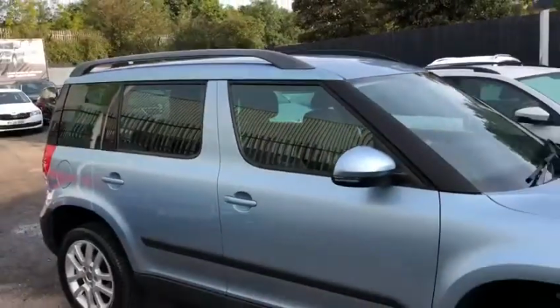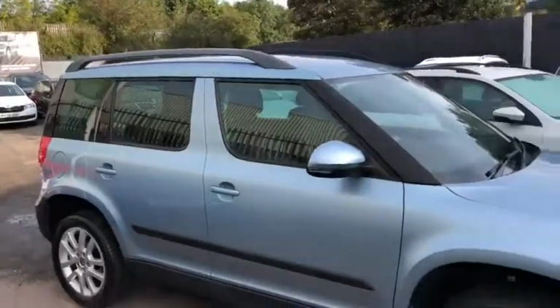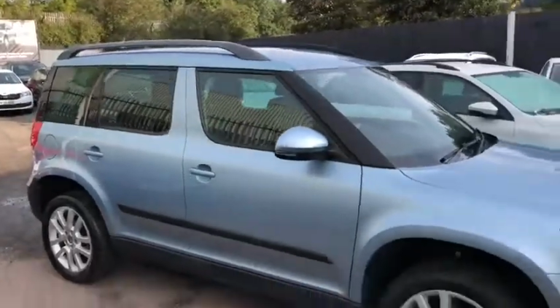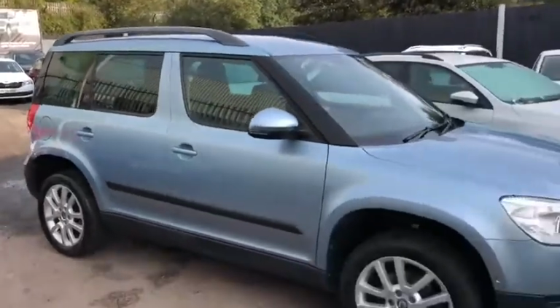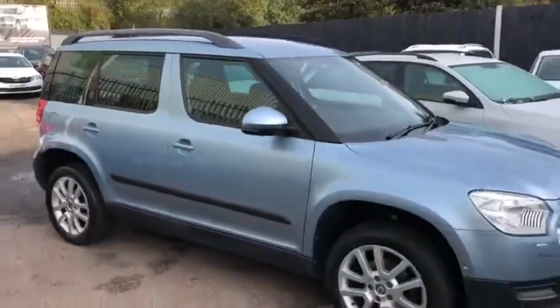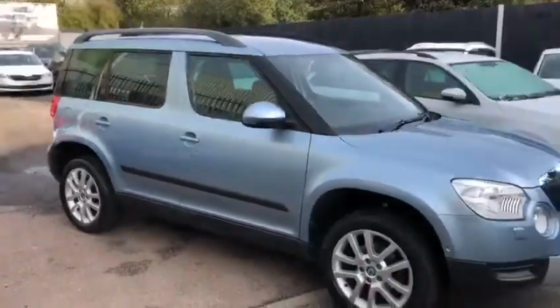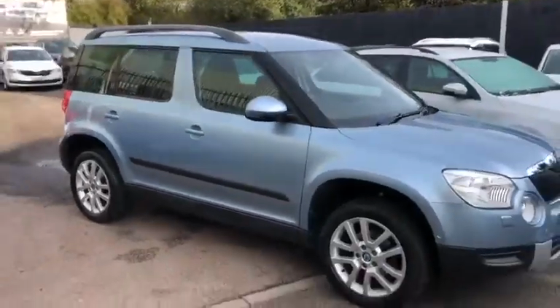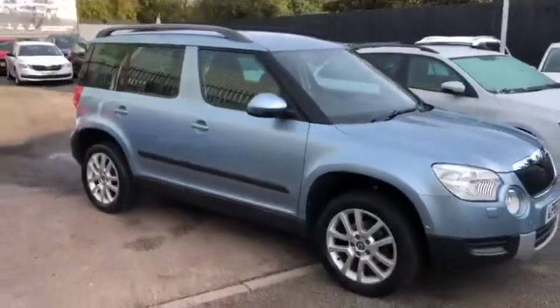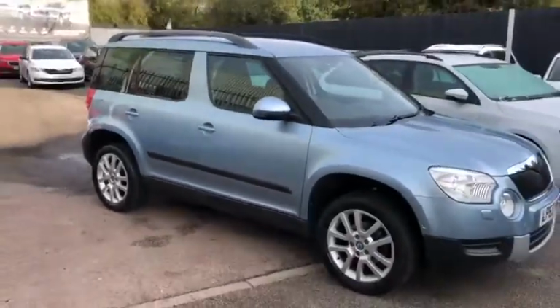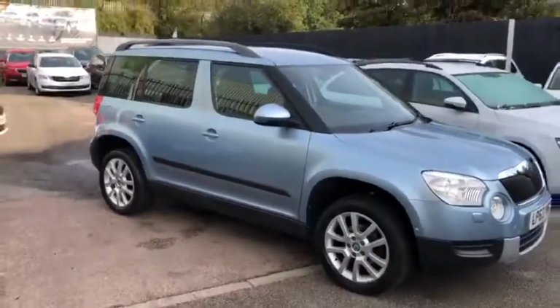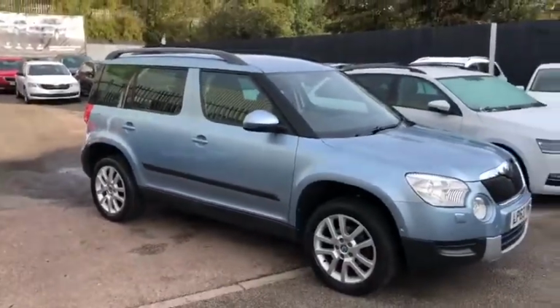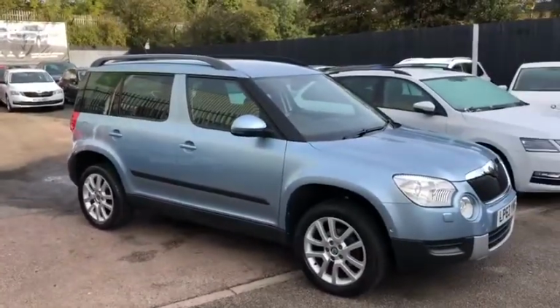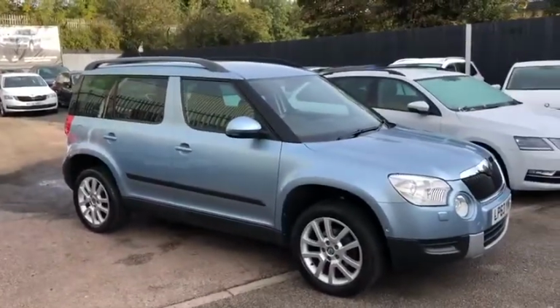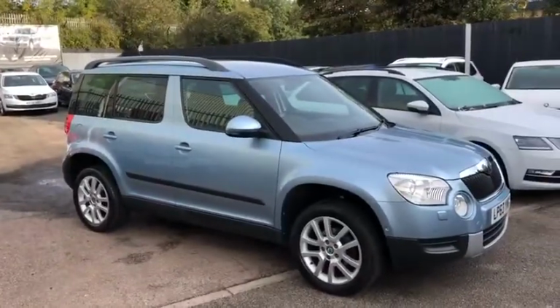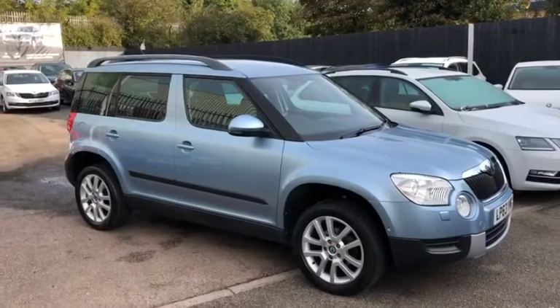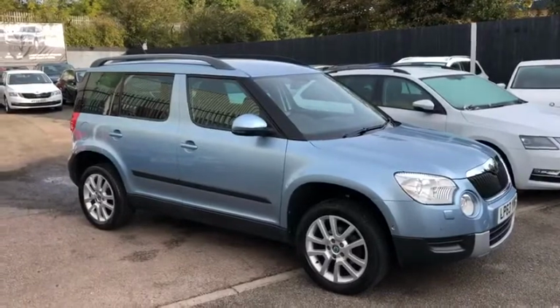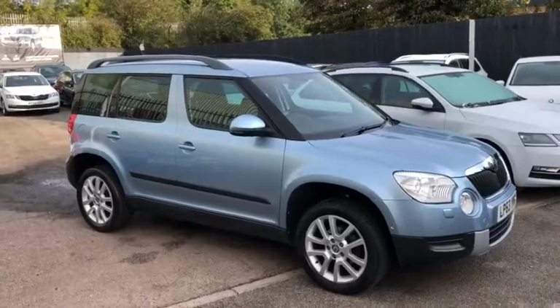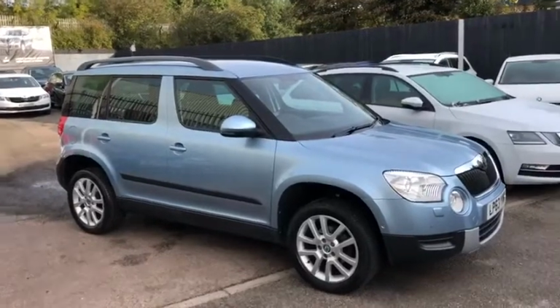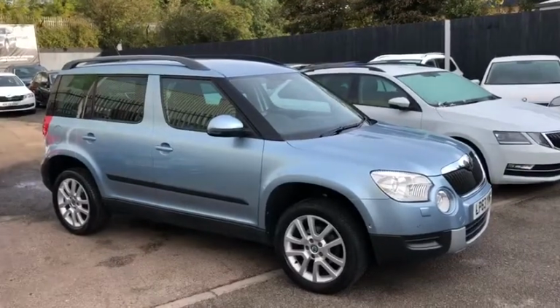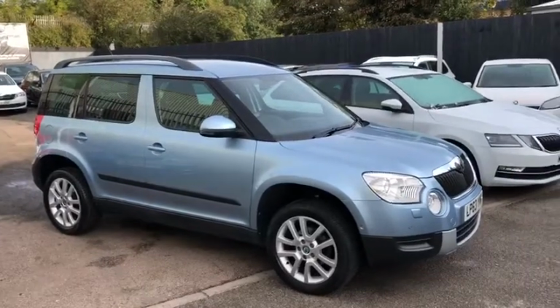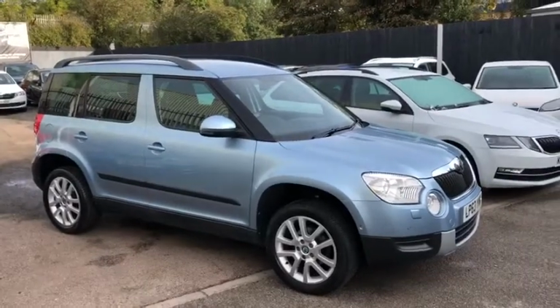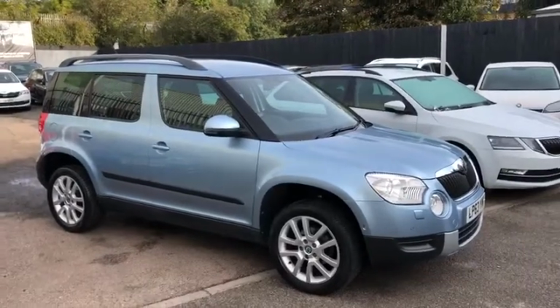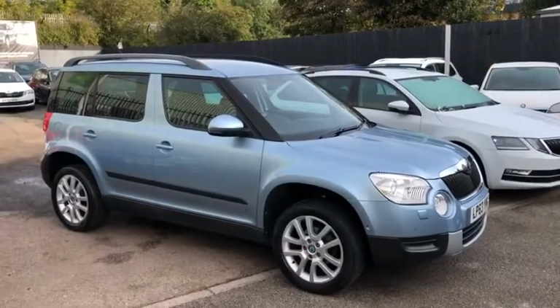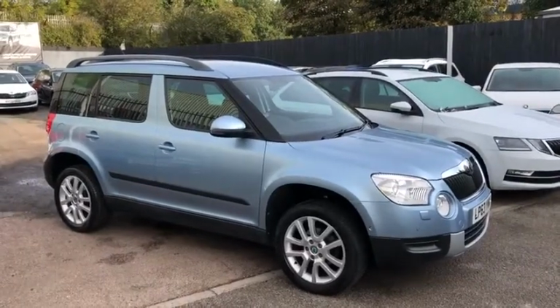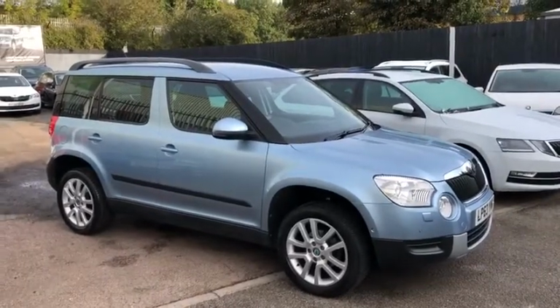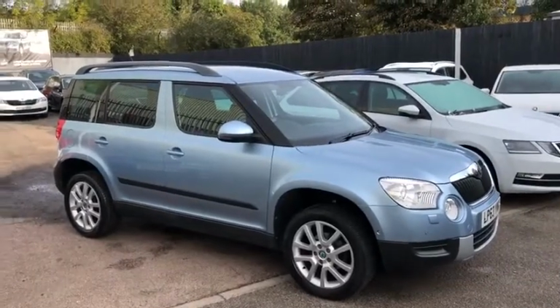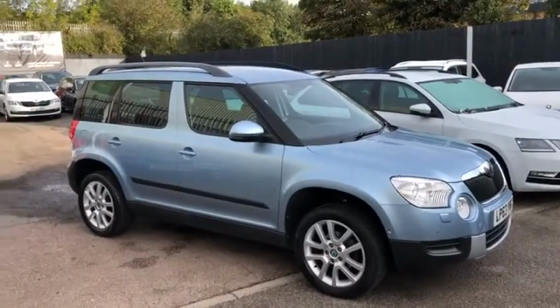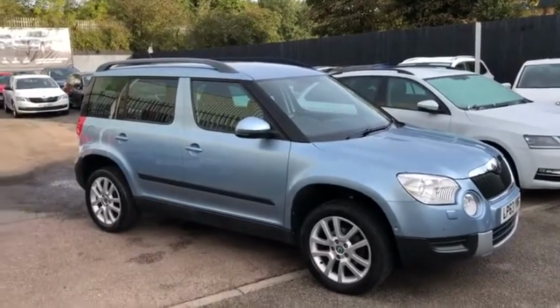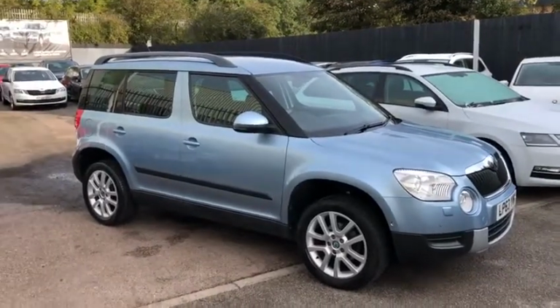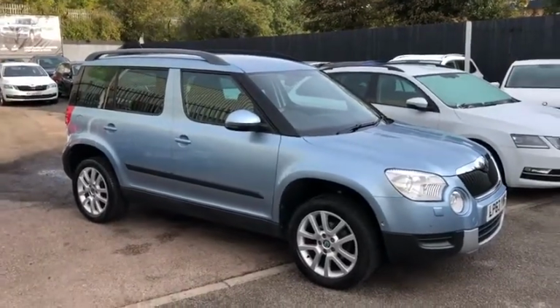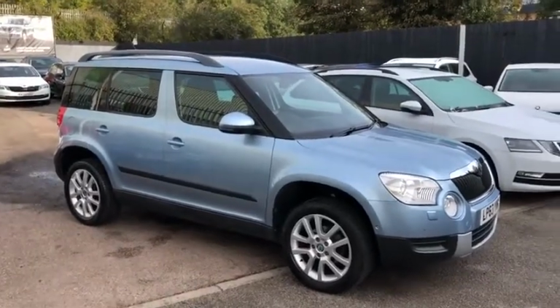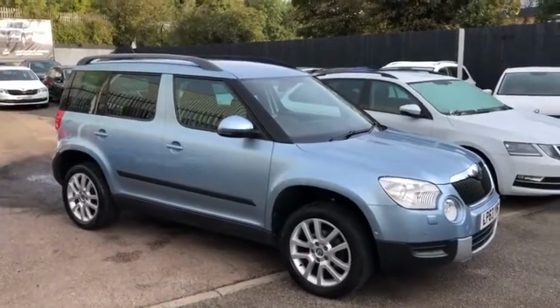If you'd like to come down and view the car, please give me a call and we'll get you booked in. I'll see you soon.